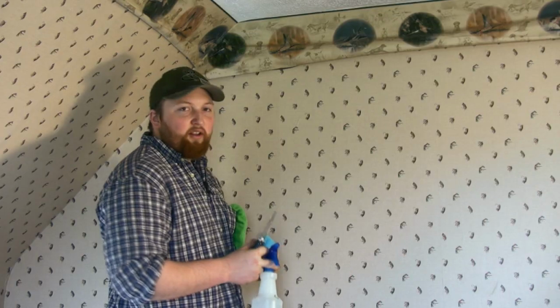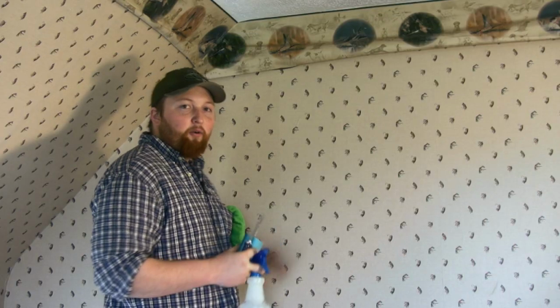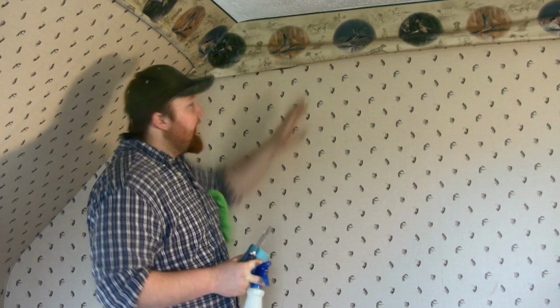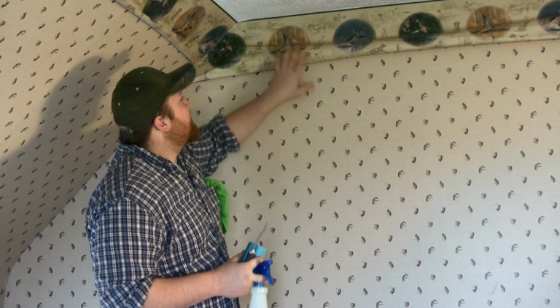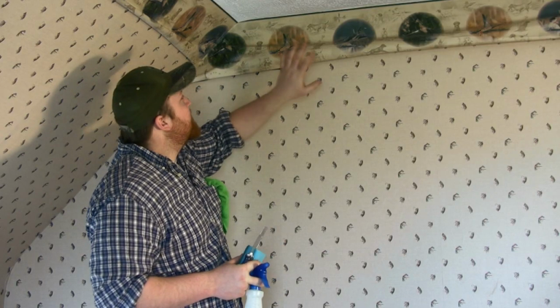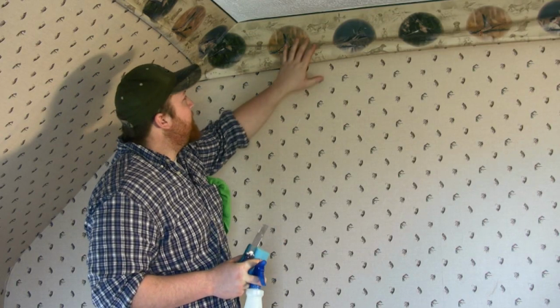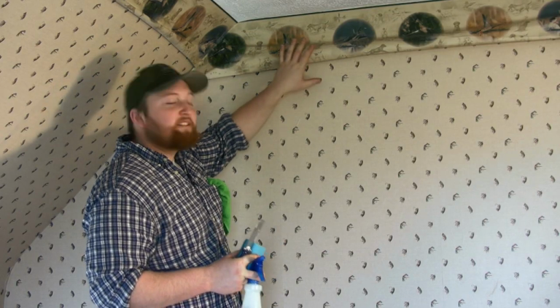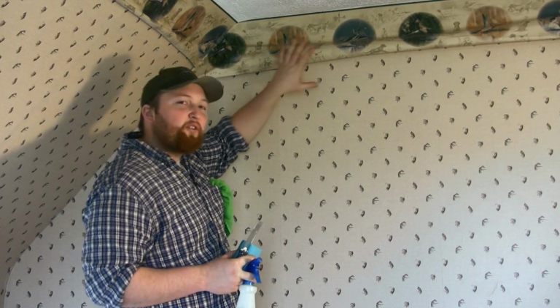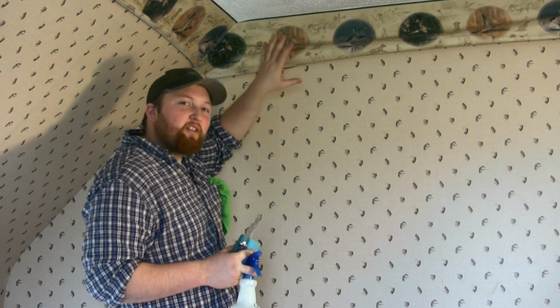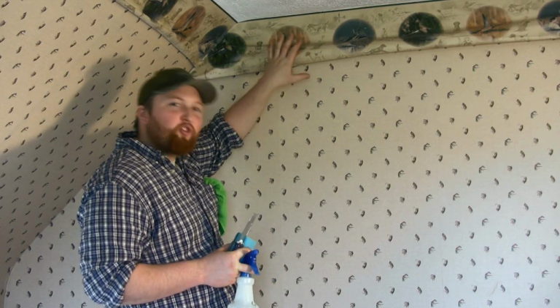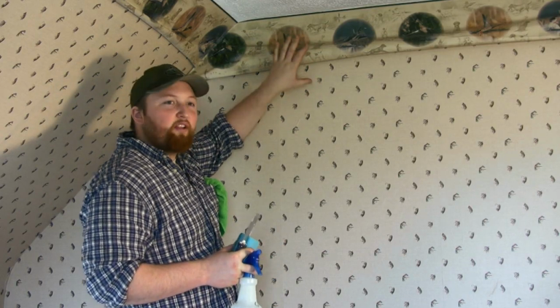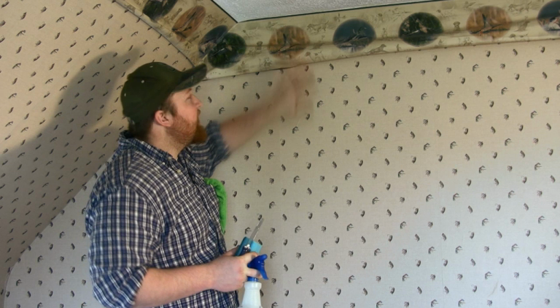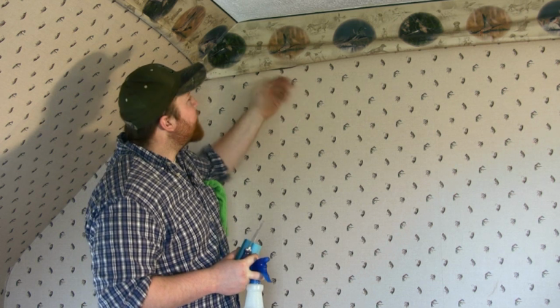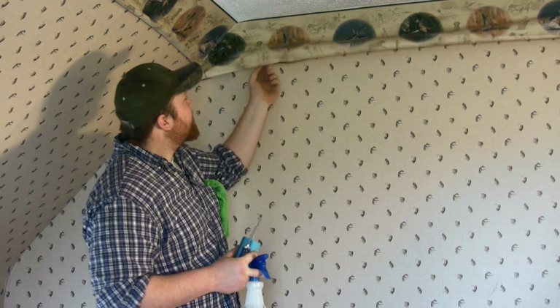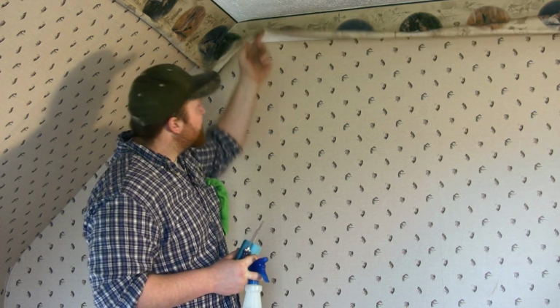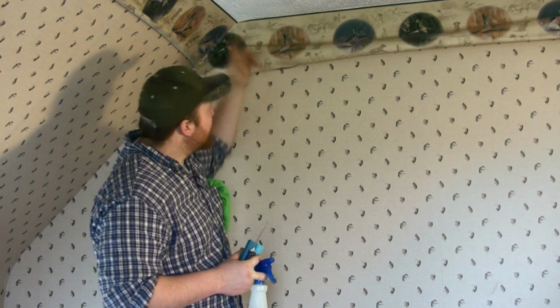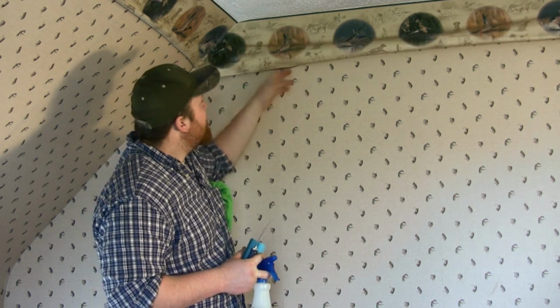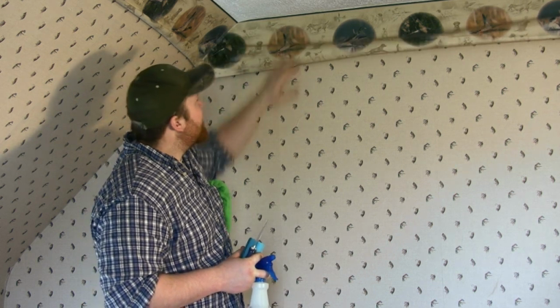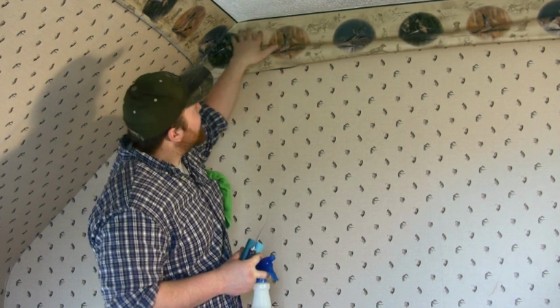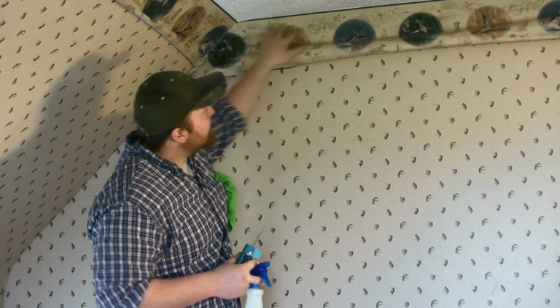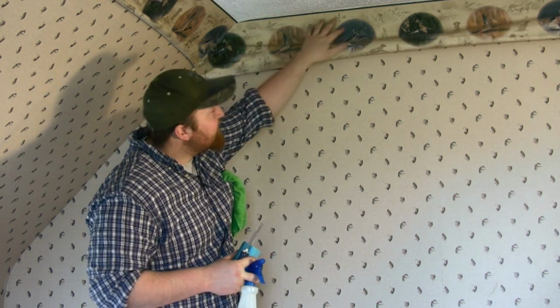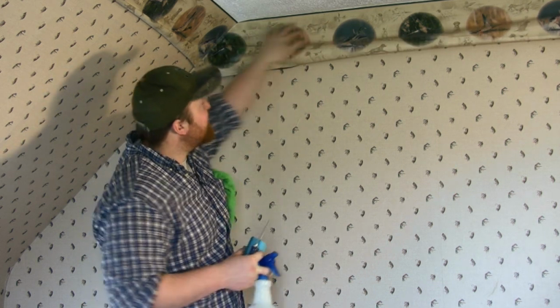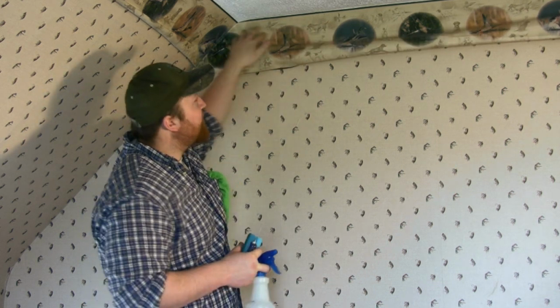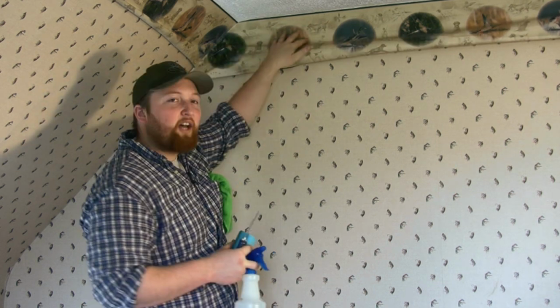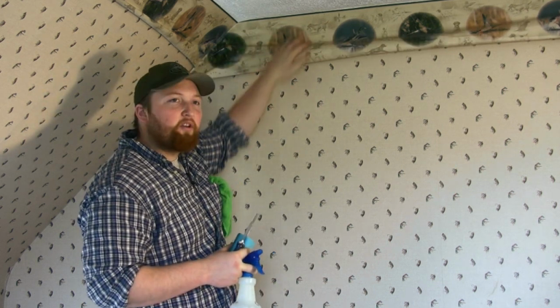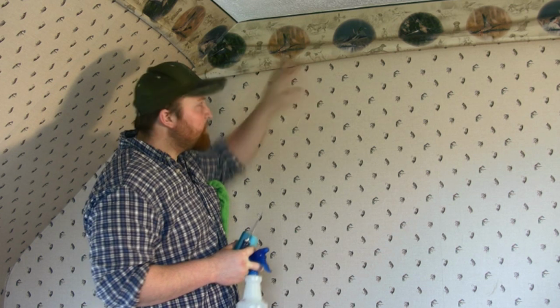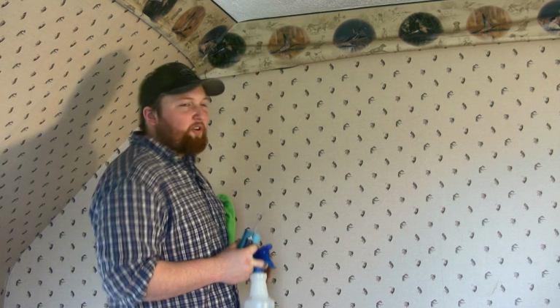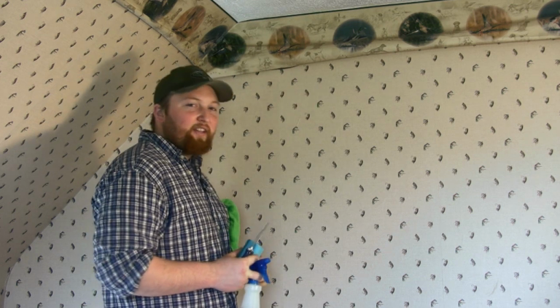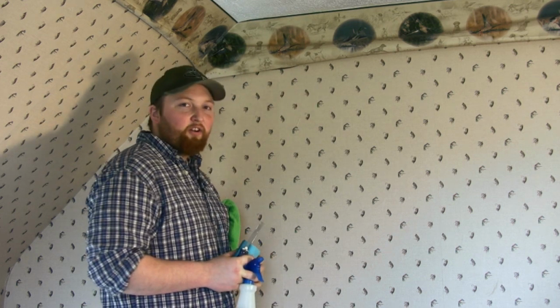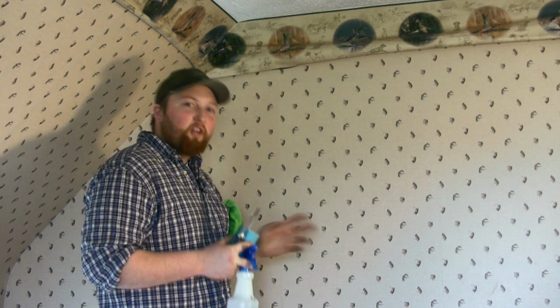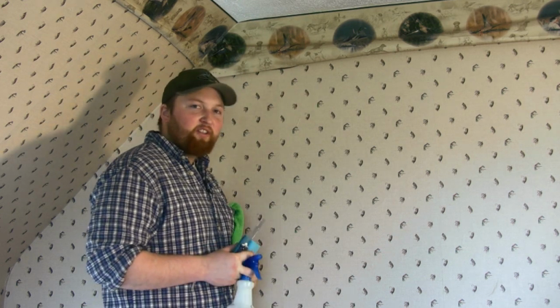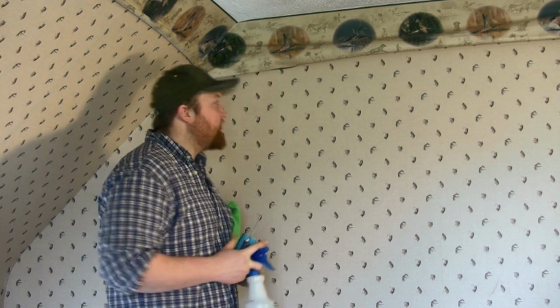Now, what has happened is somebody has installed this incorrectly and created a wrinkle, but it is nicely sealed across the top. So we're going to go ahead and take it off and reinstall it.